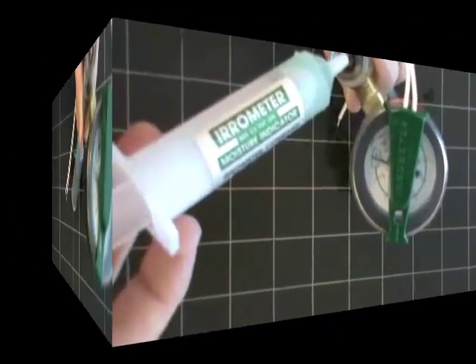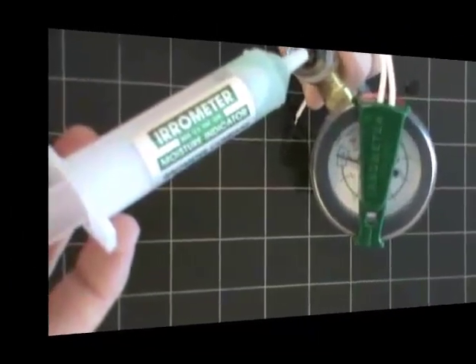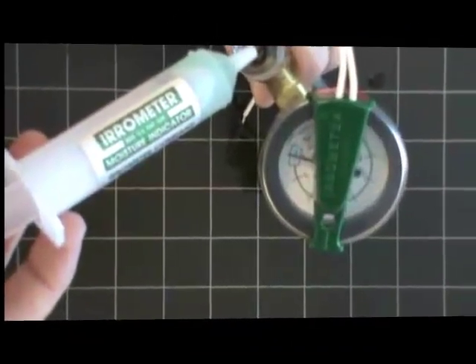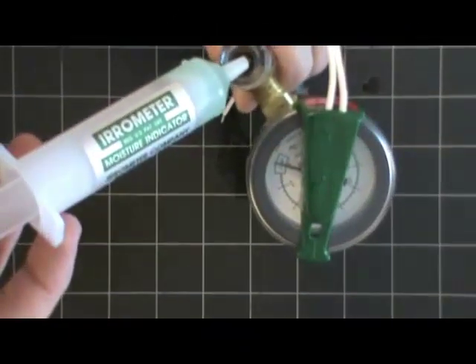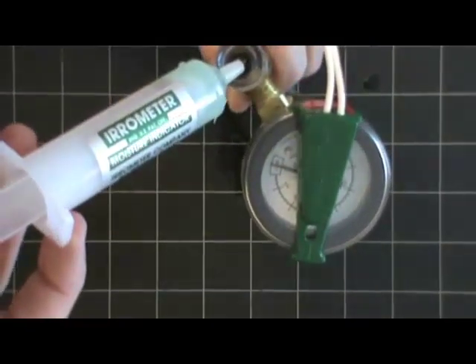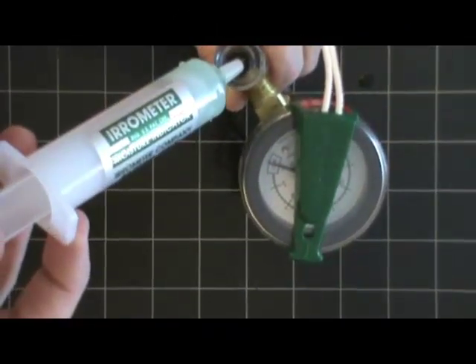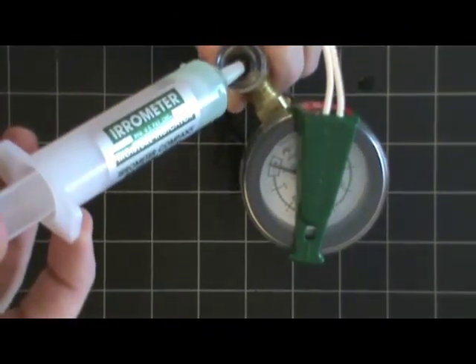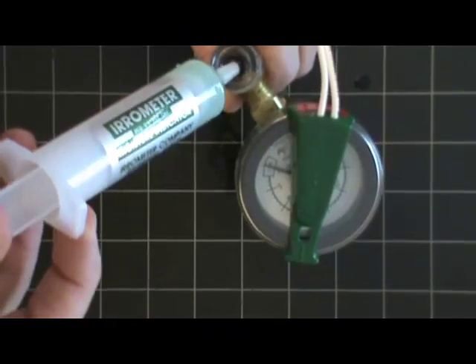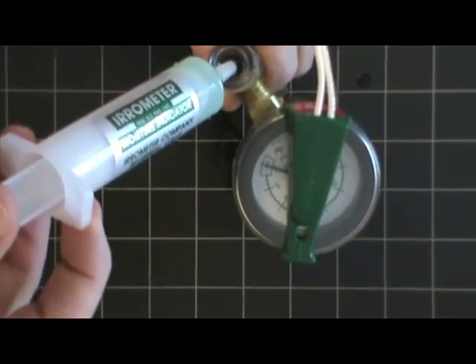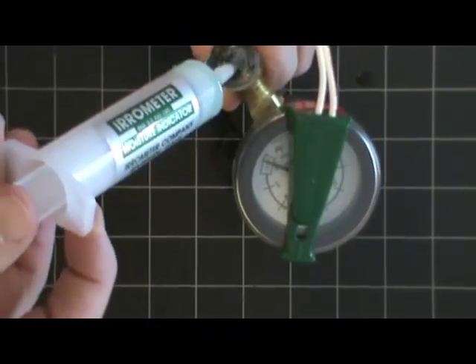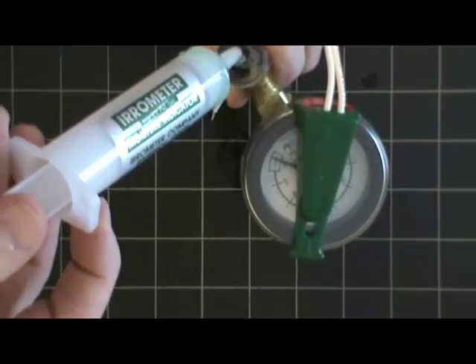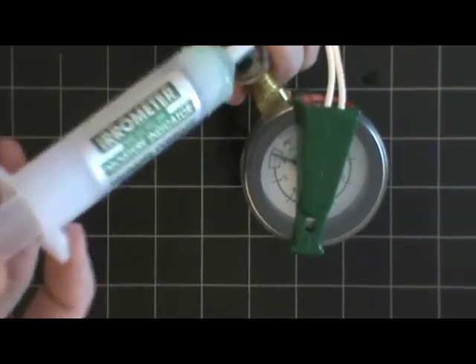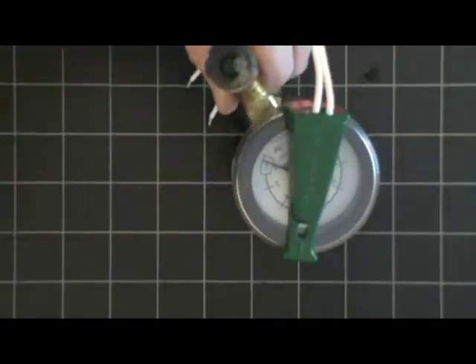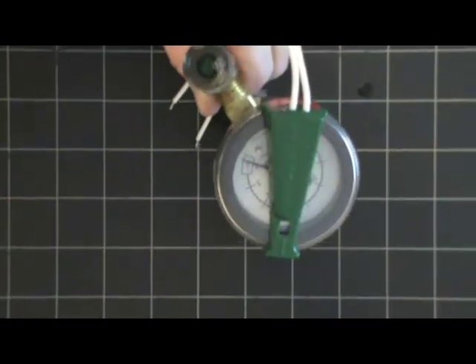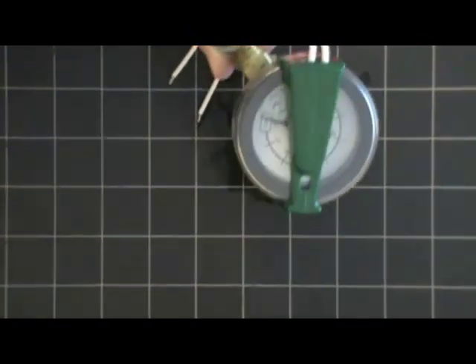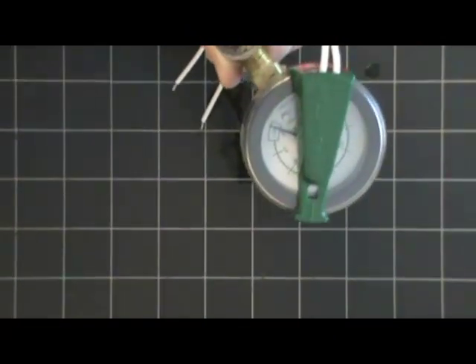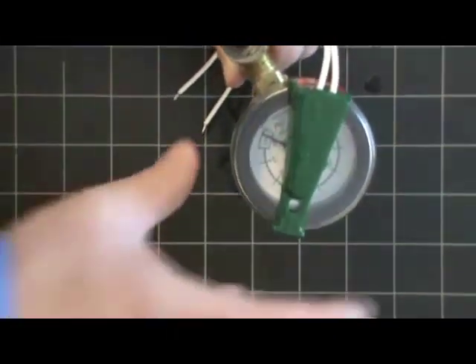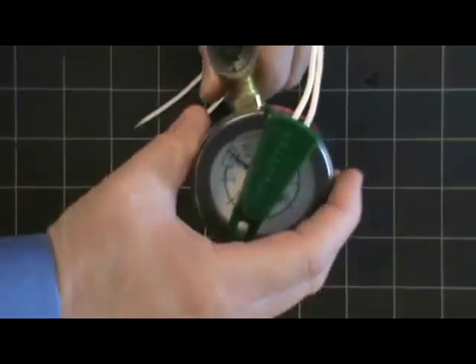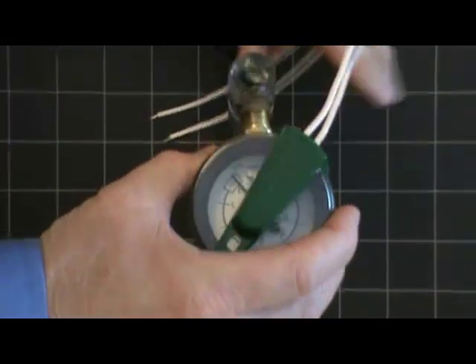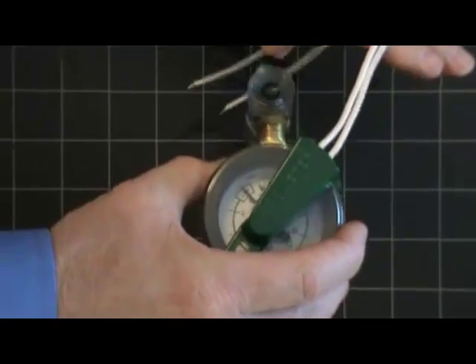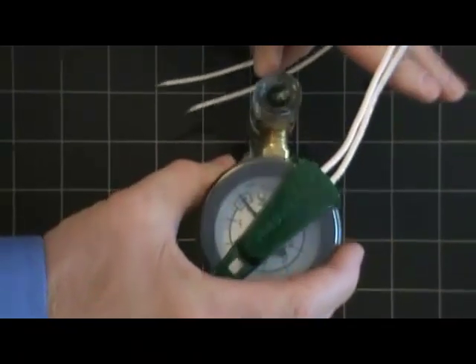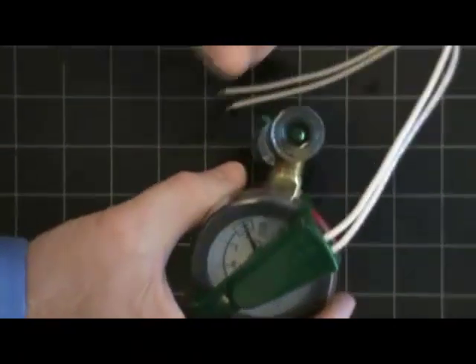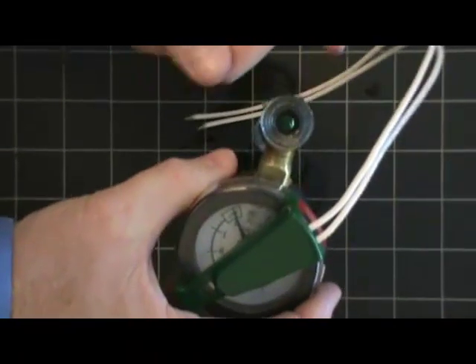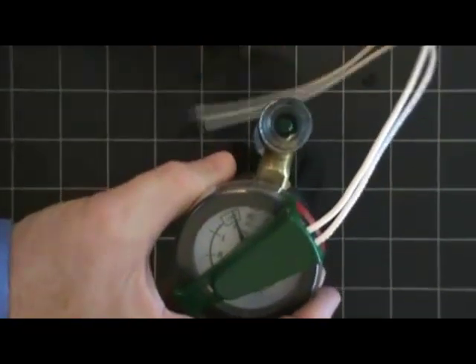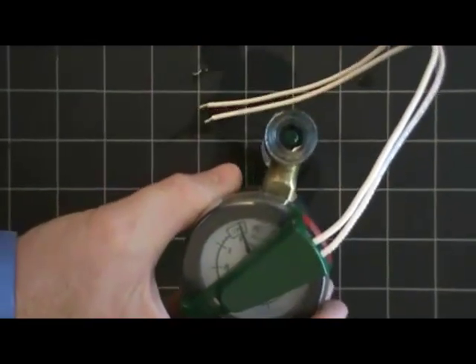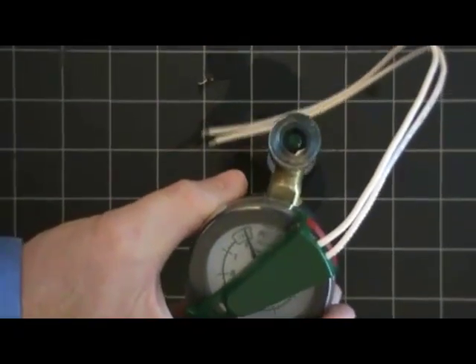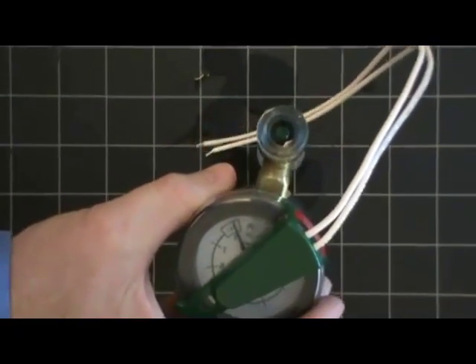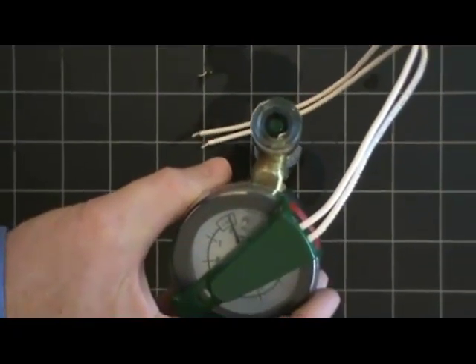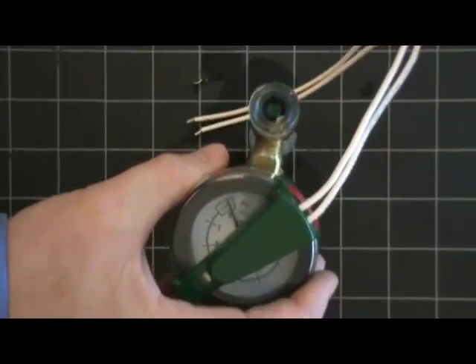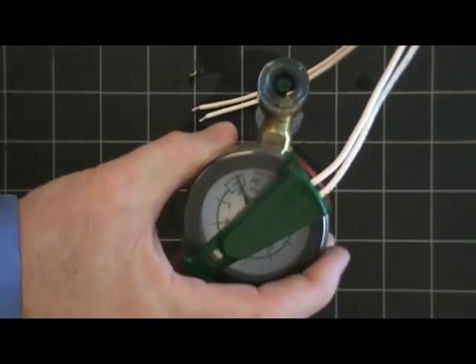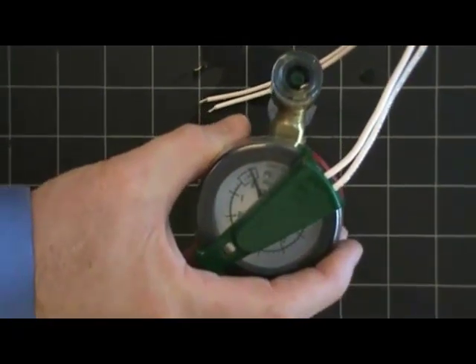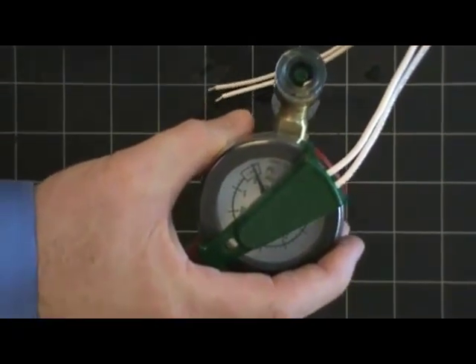So then, once you feel you've done that a few times and you feel you have the air out of the tensiometer, top it off, place the cap back on, and the tensiometer is ready to use.